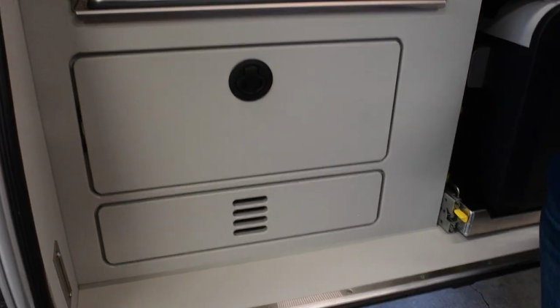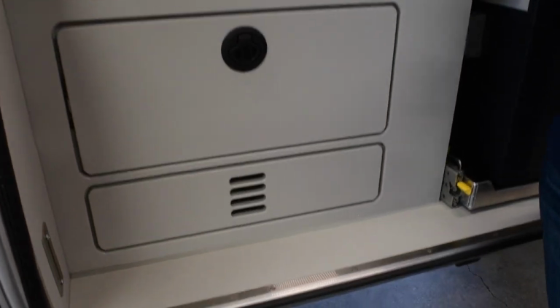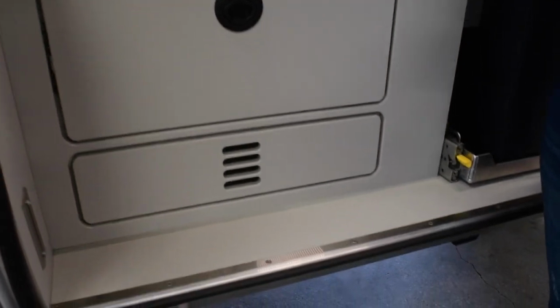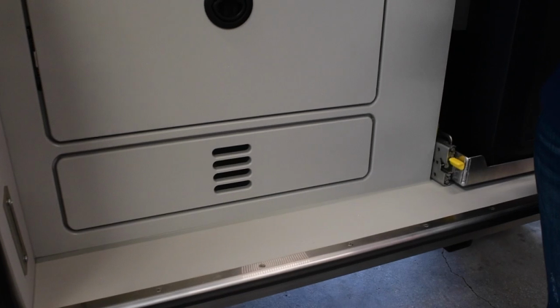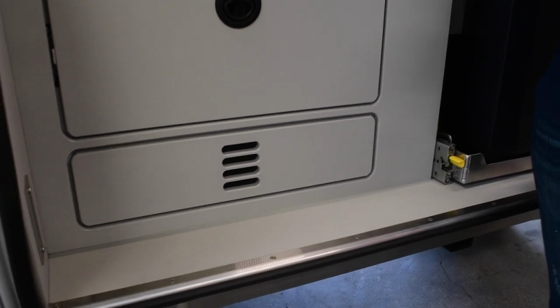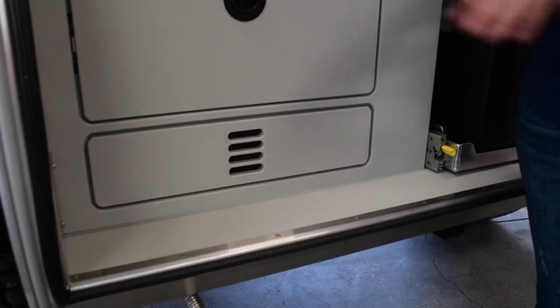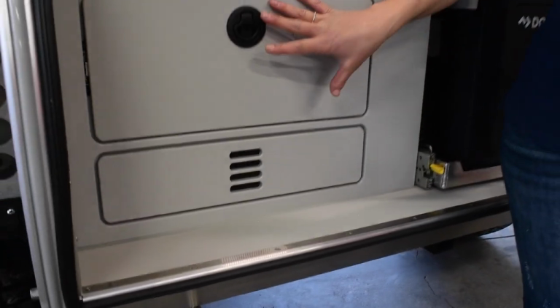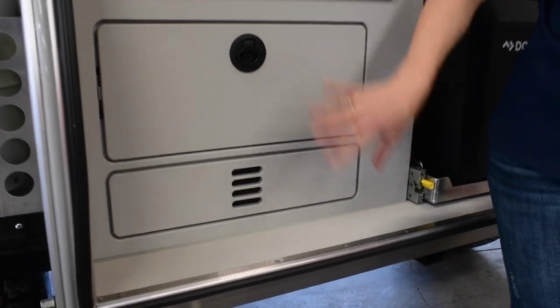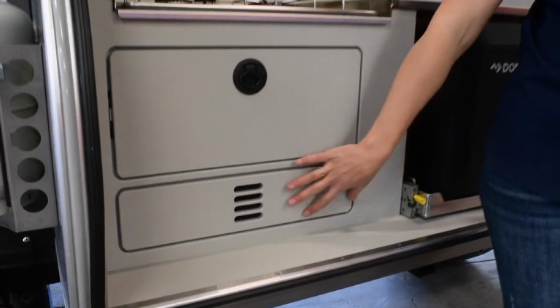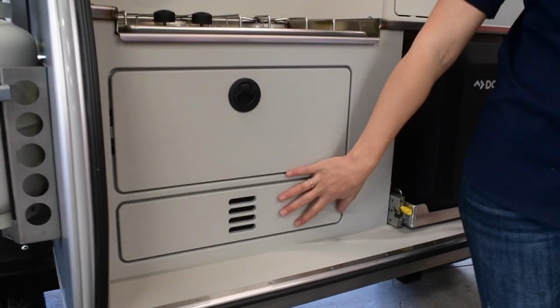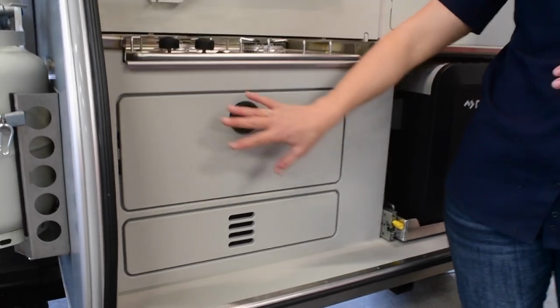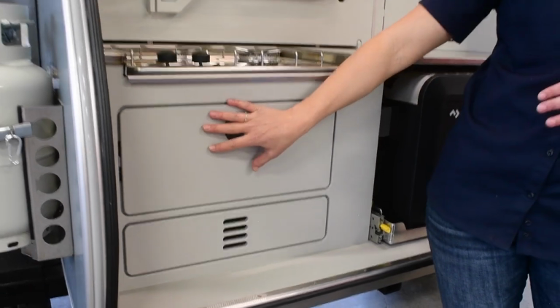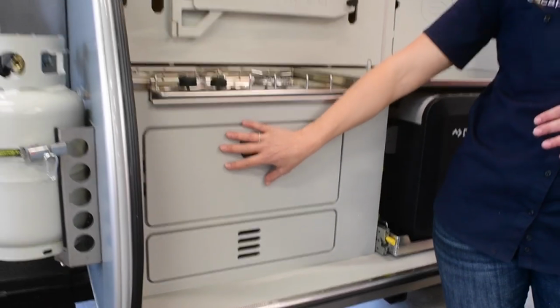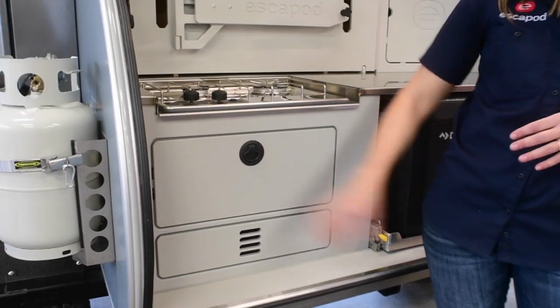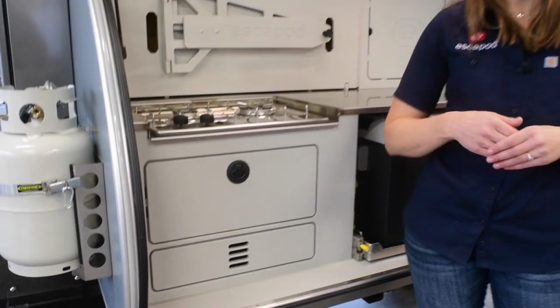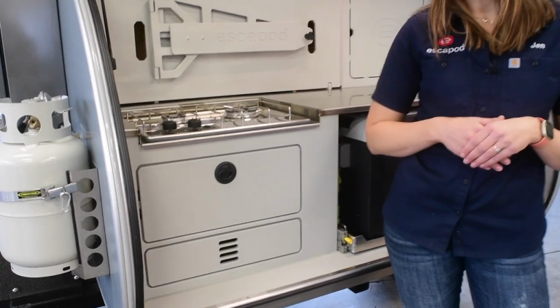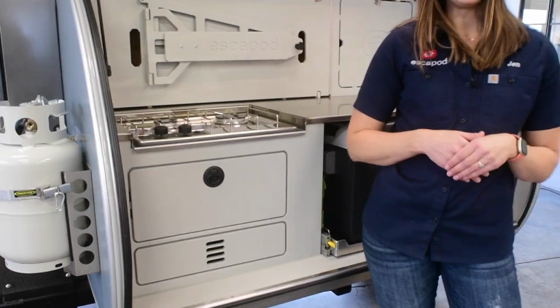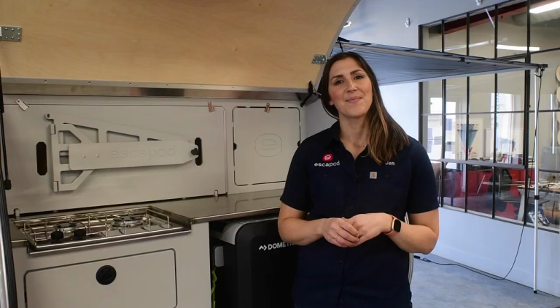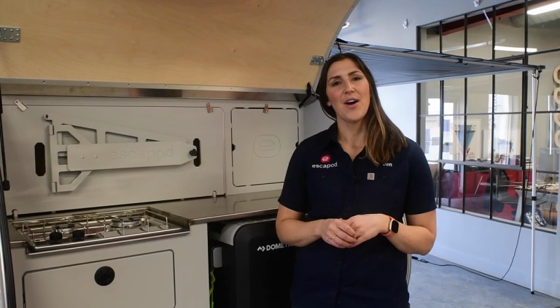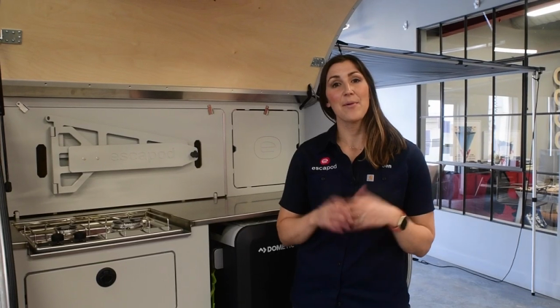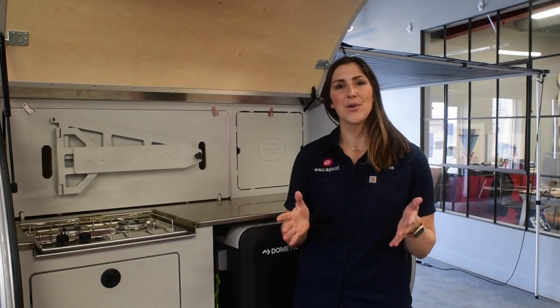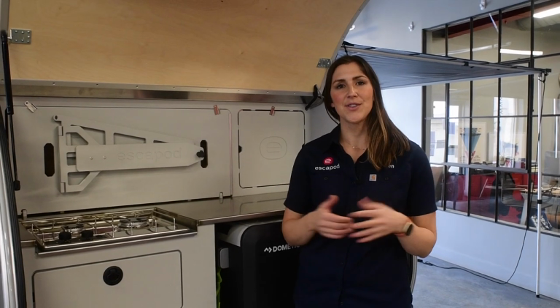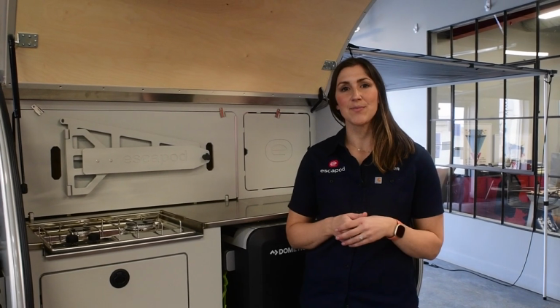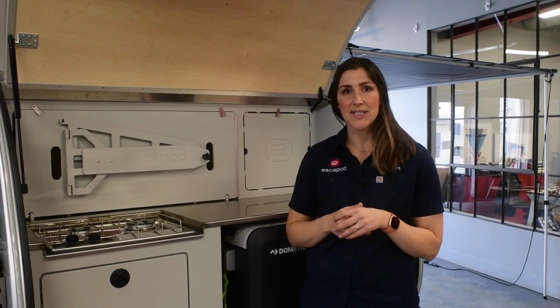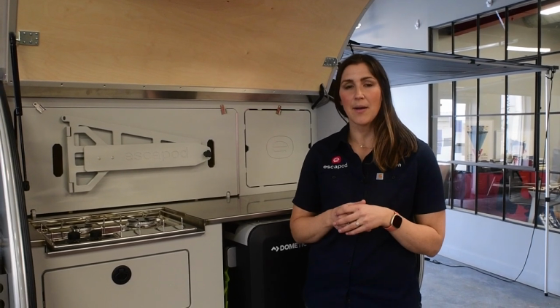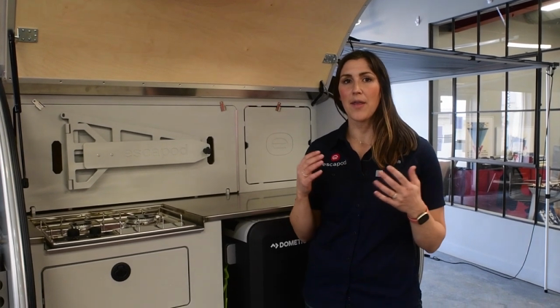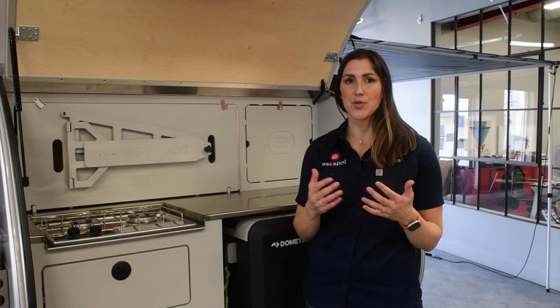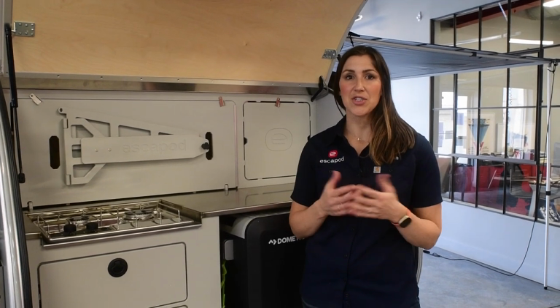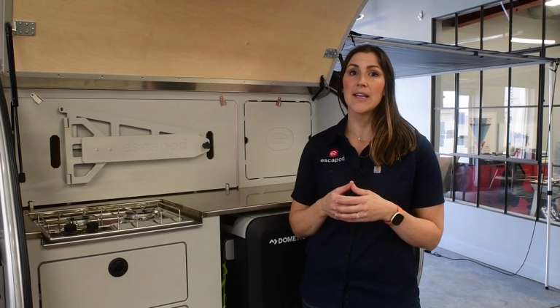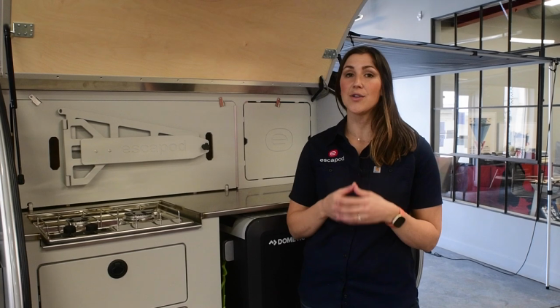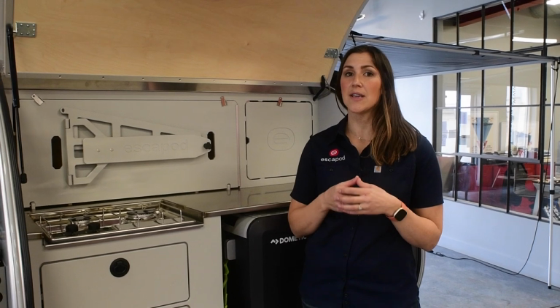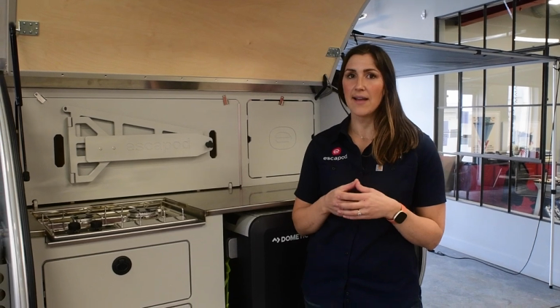The standard model would come with this larger drawer on the bottom with a smaller silverware drawer up top. Now we're going to go into some more detail about the actual functionality and using the galley.